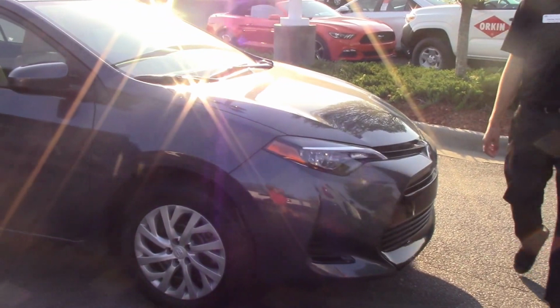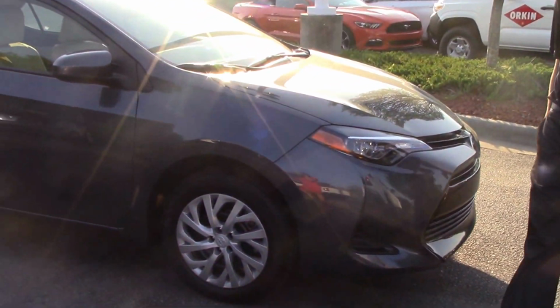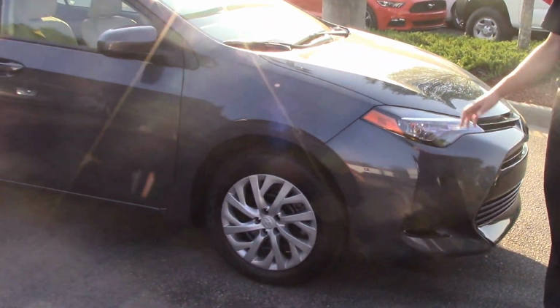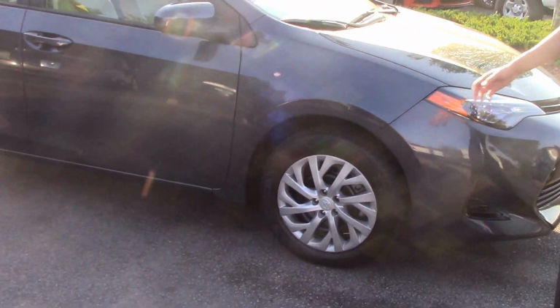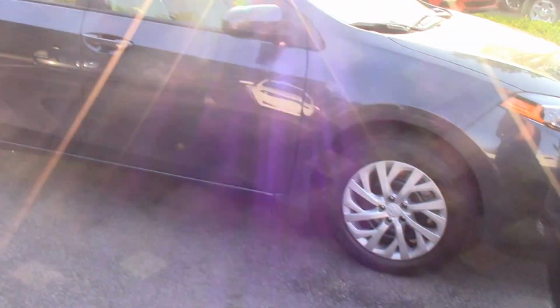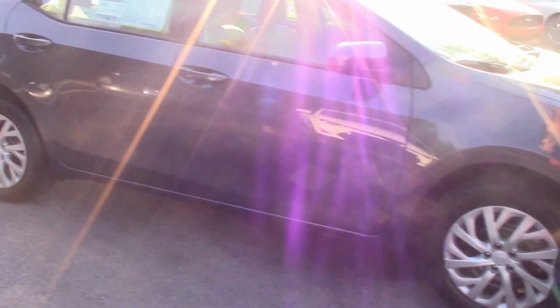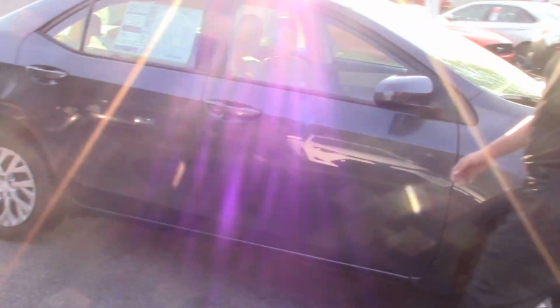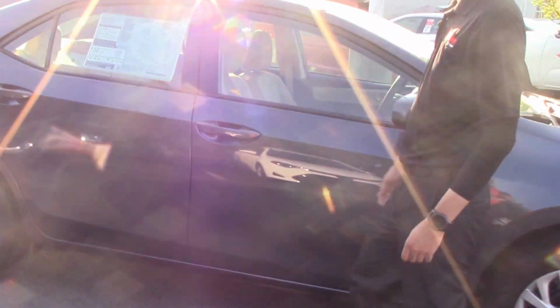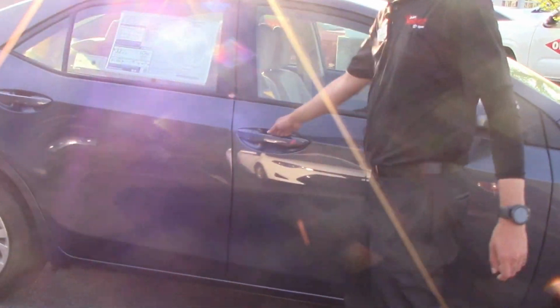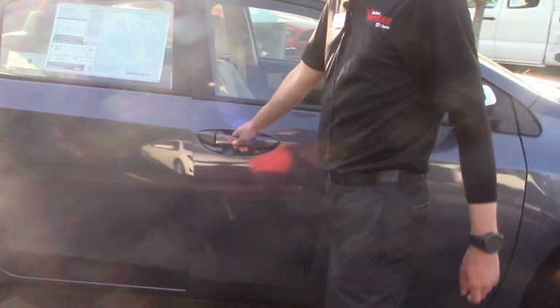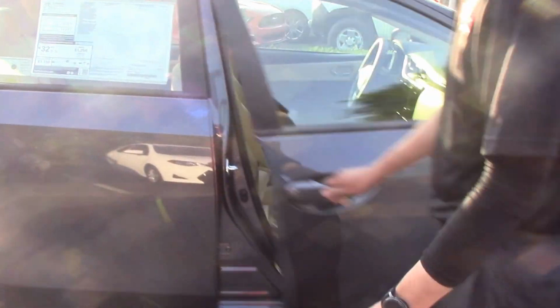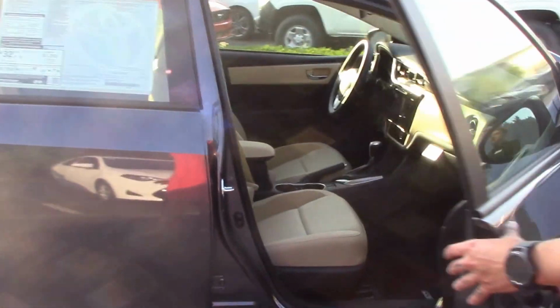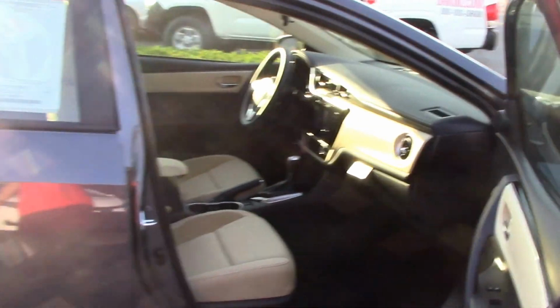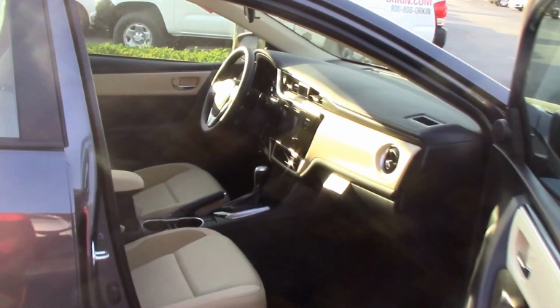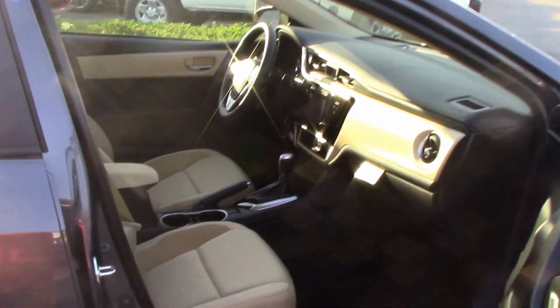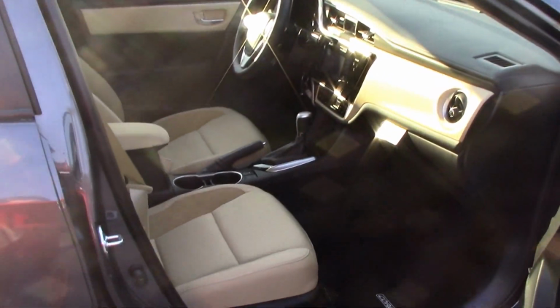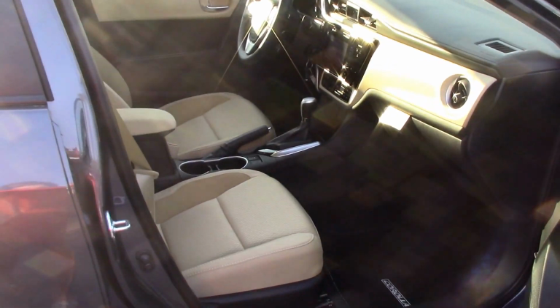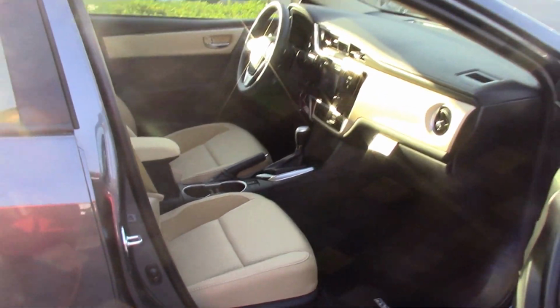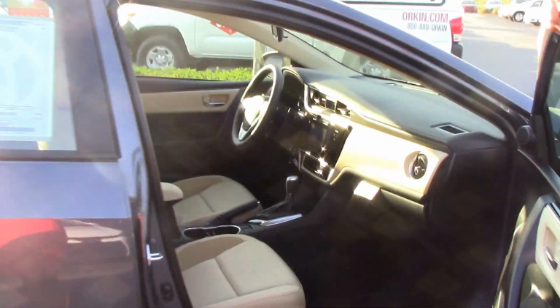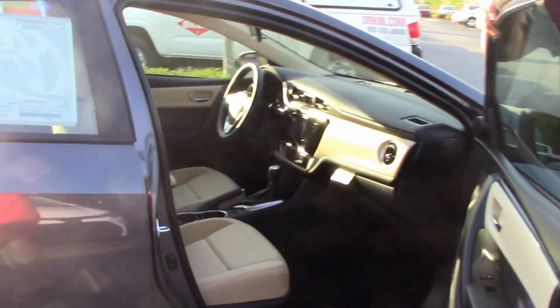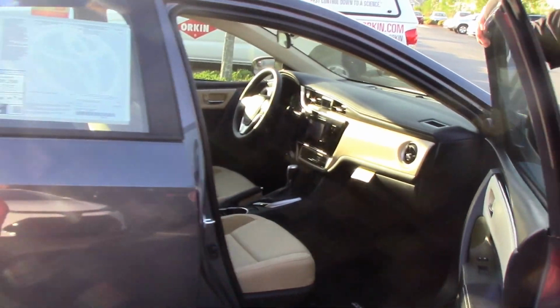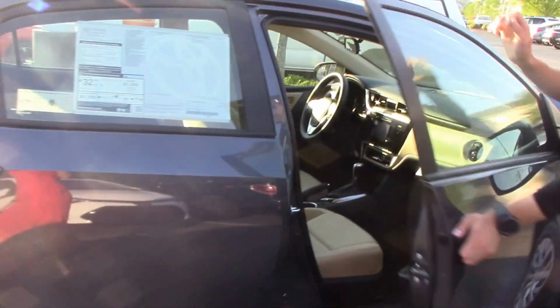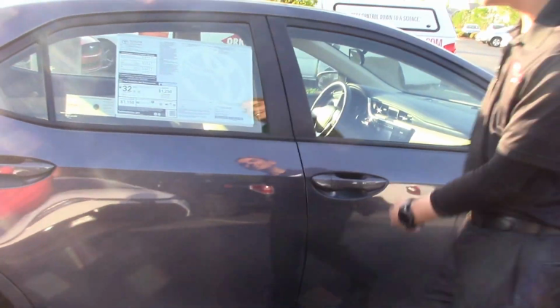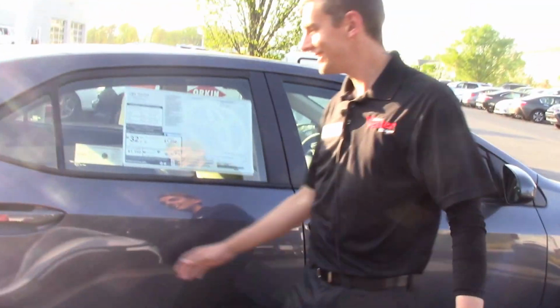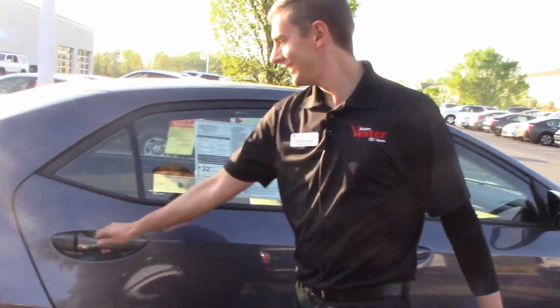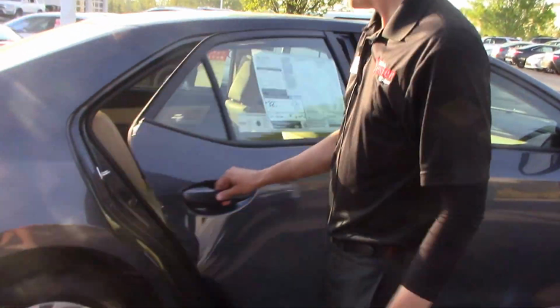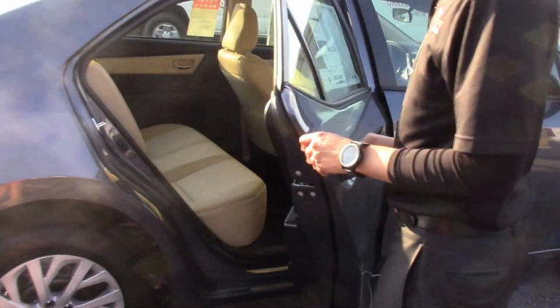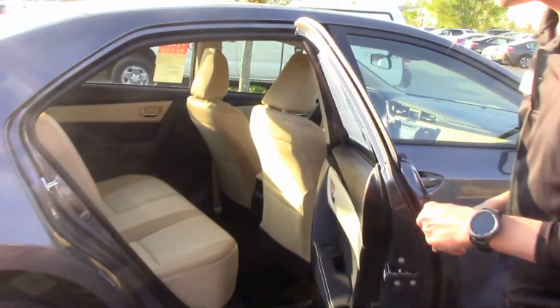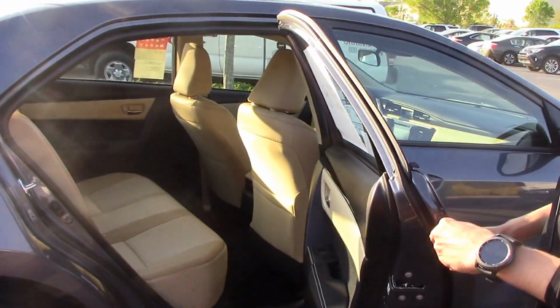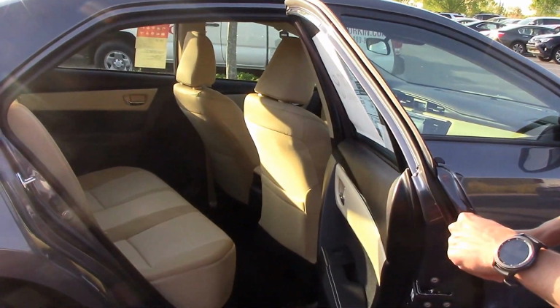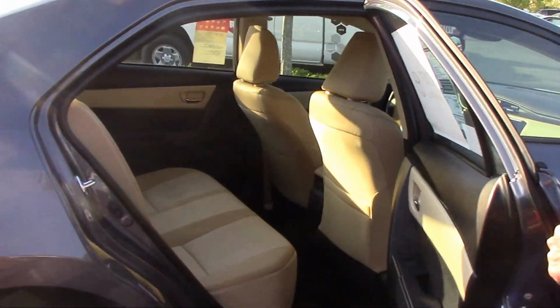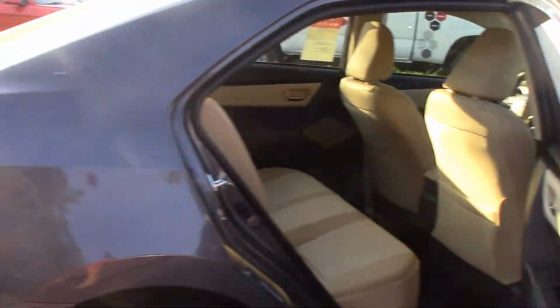You can come around to the side and you've got your steel wheels. Looking at the interior here, got a nice sand color. Spacious, comfortable rear seating for your passengers.